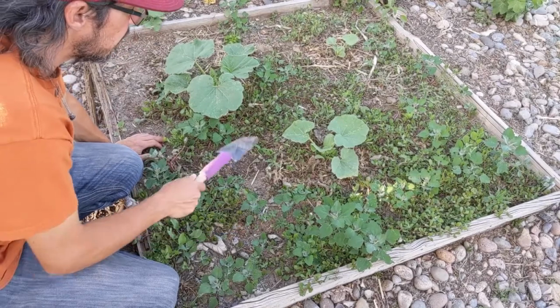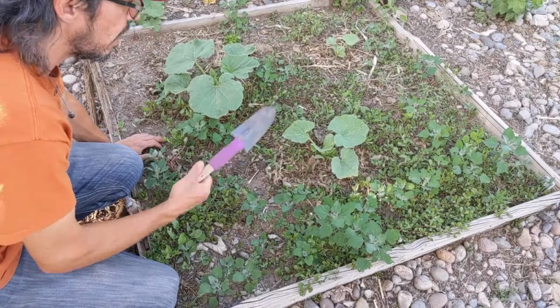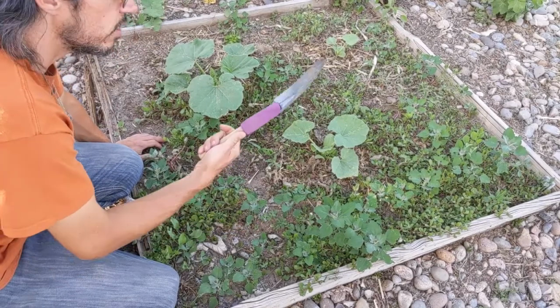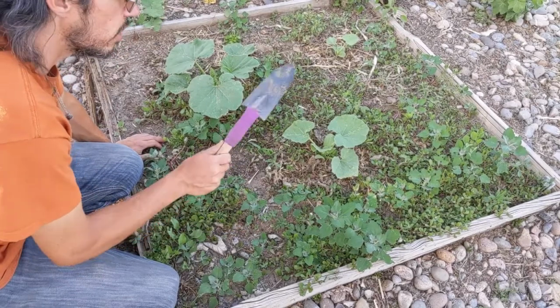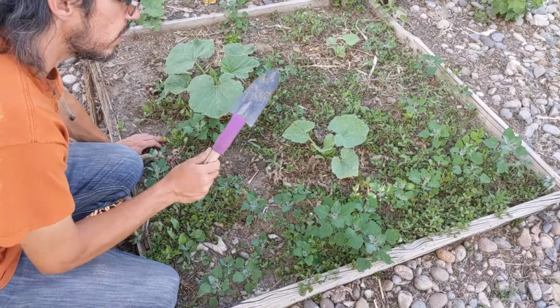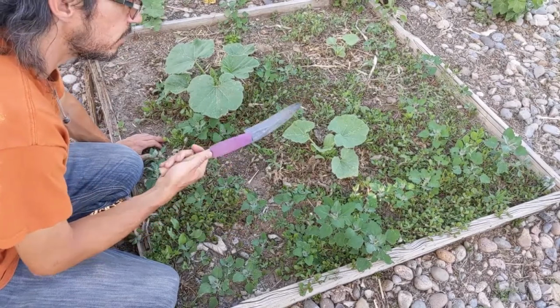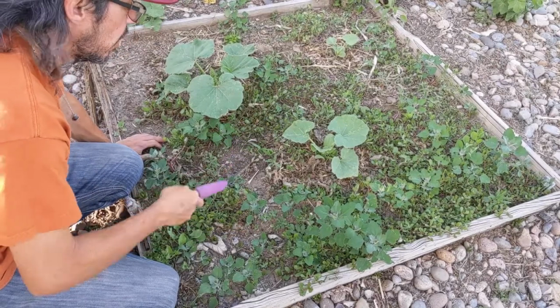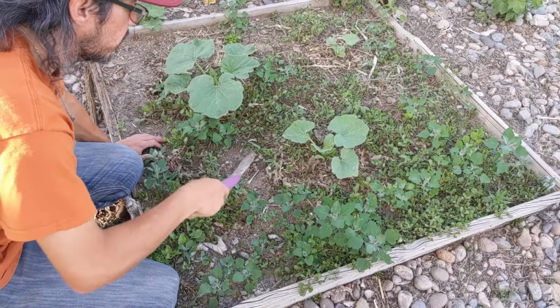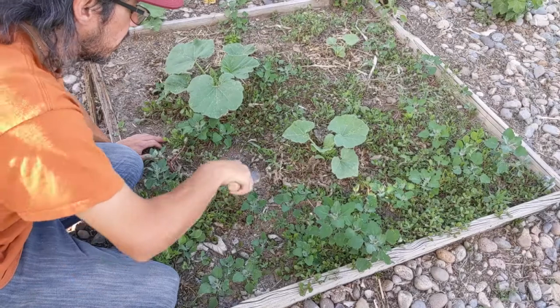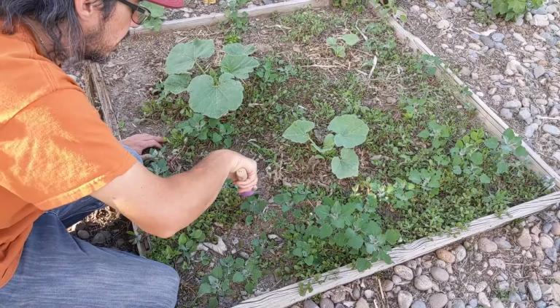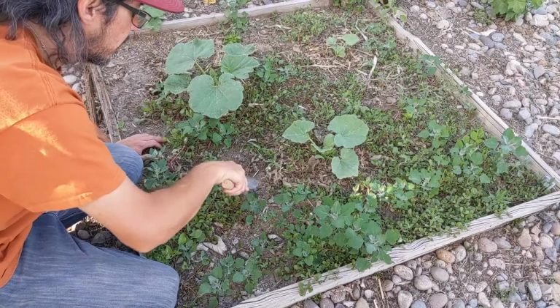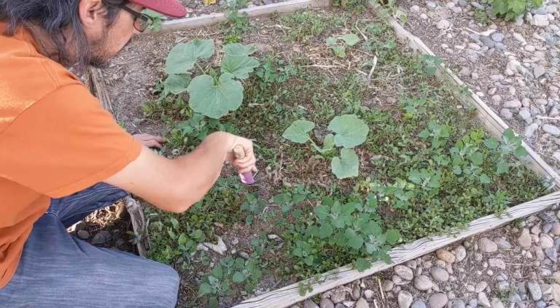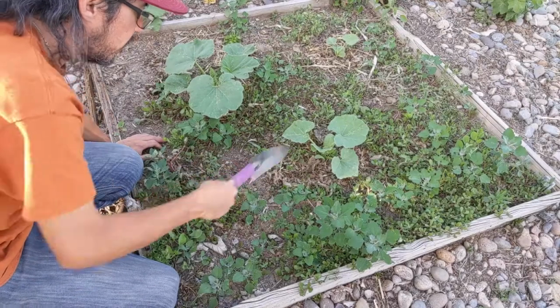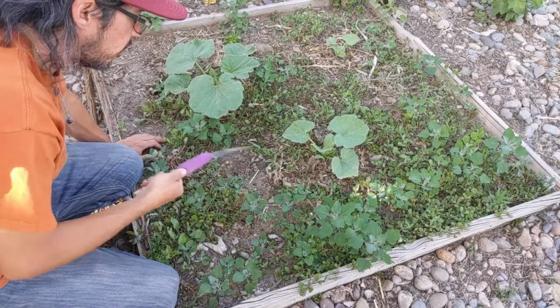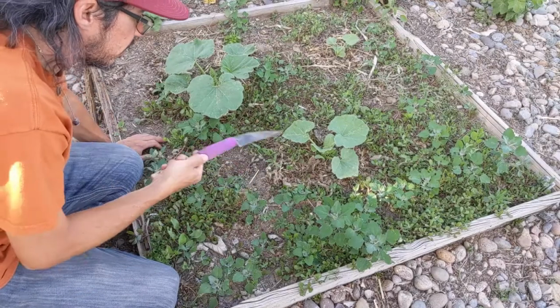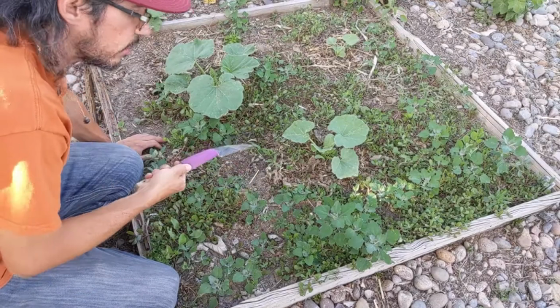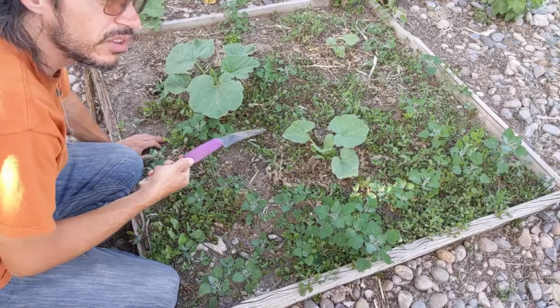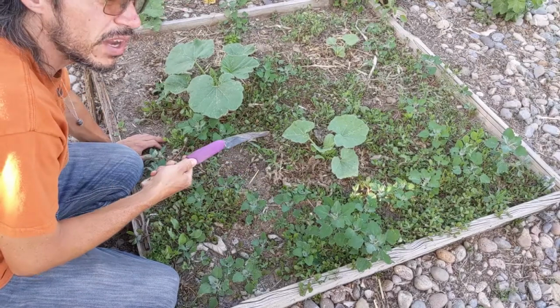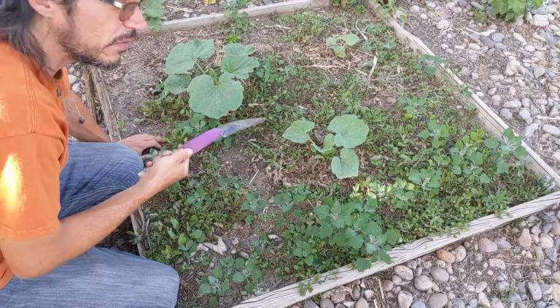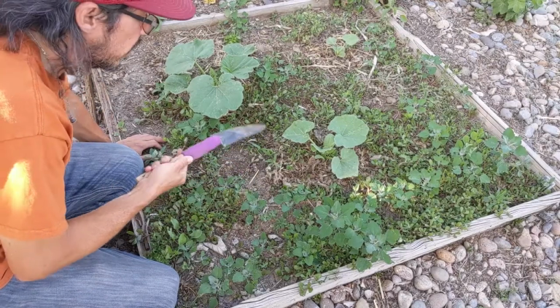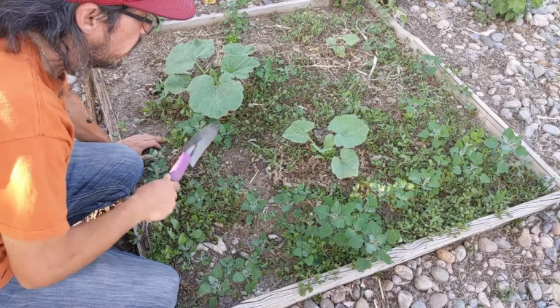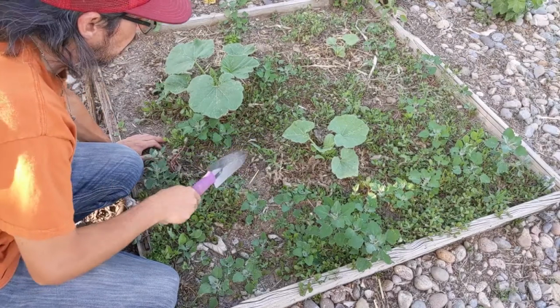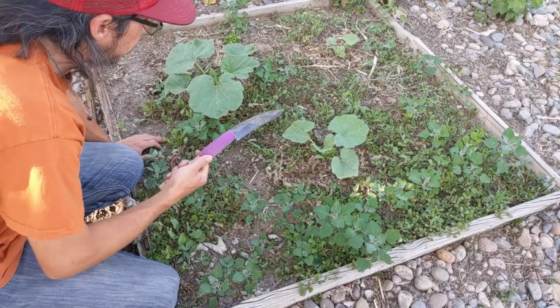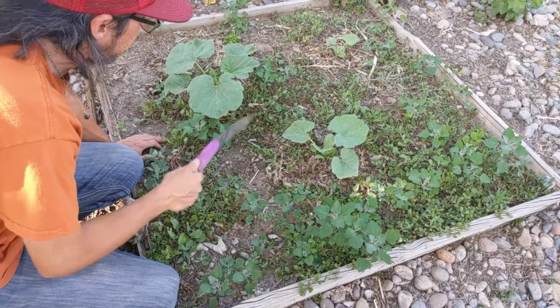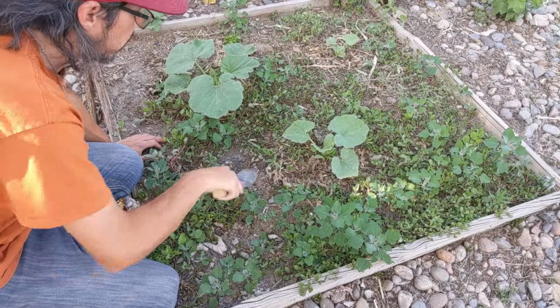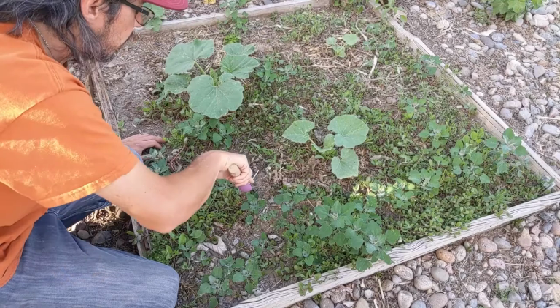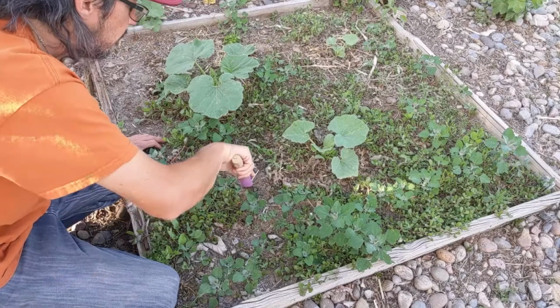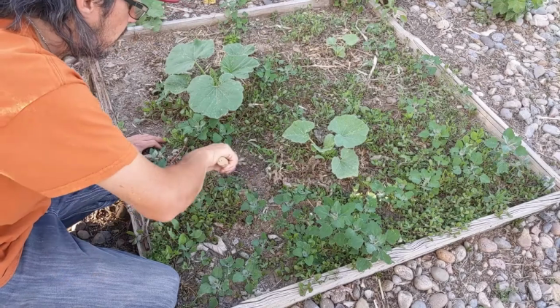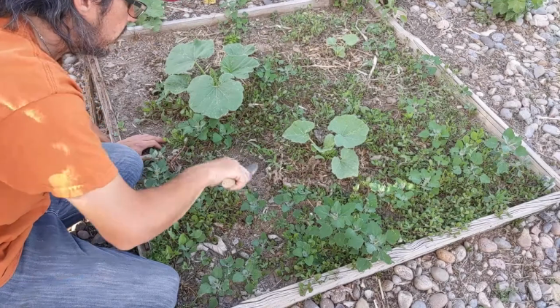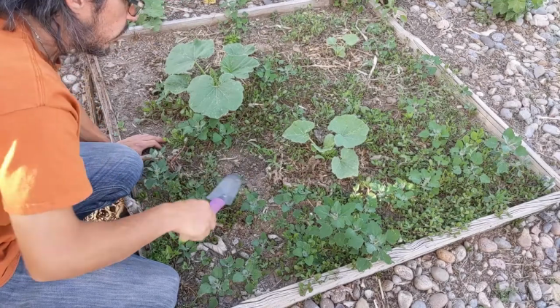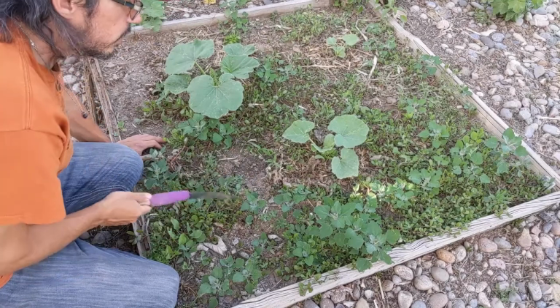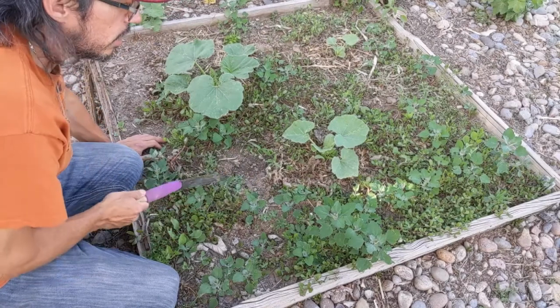I have a little shovel here and normally I don't like to dig around in the ground if I don't need to, but I'm going to show you what the soil looks like here.